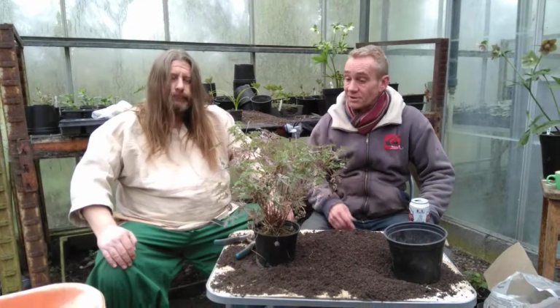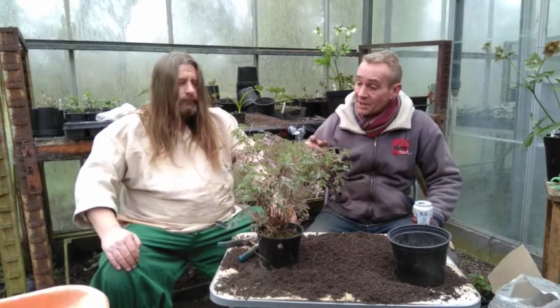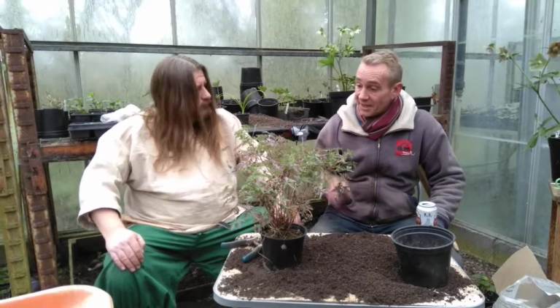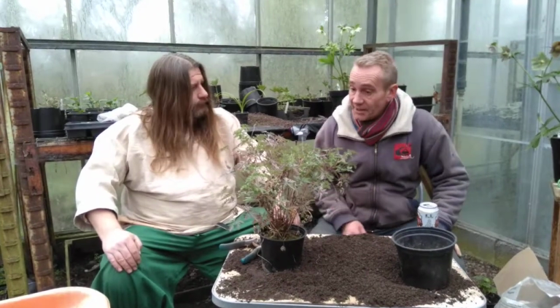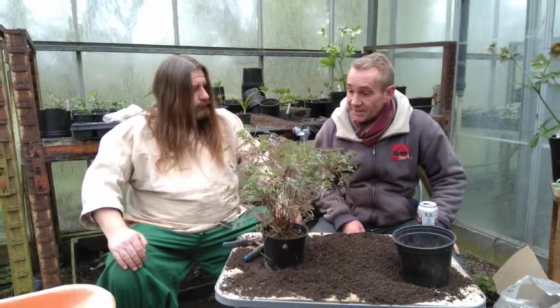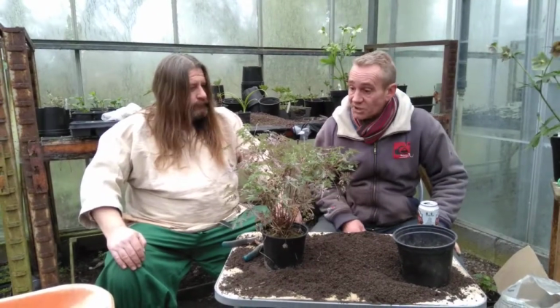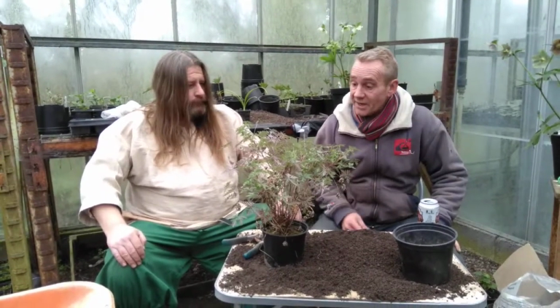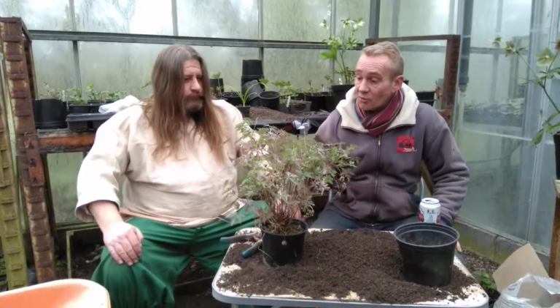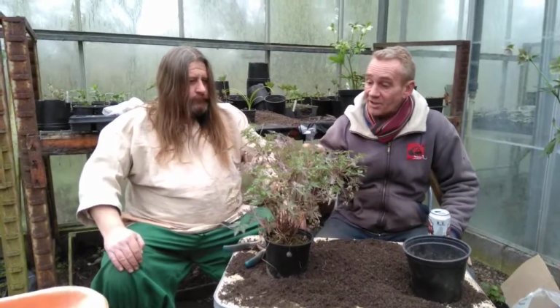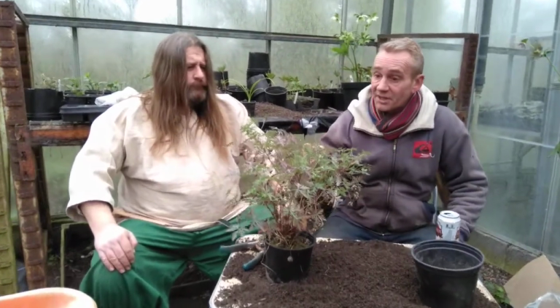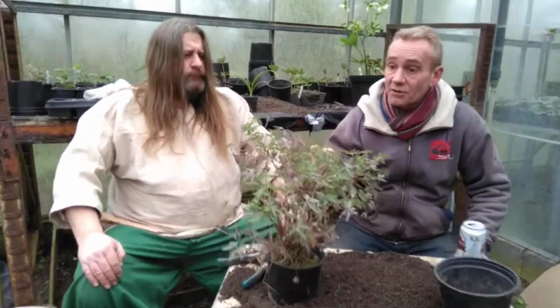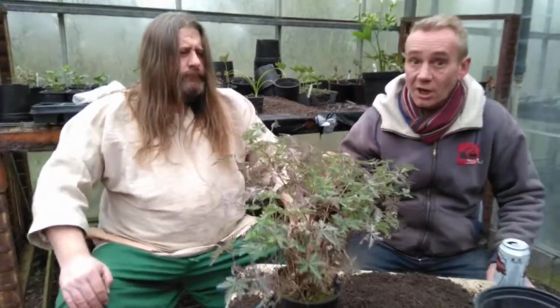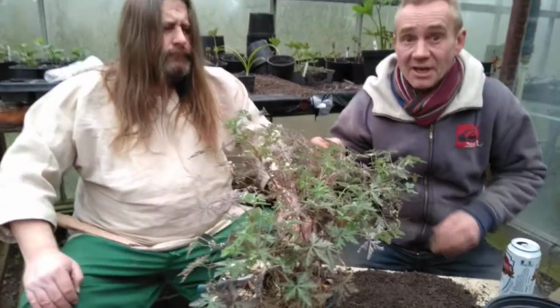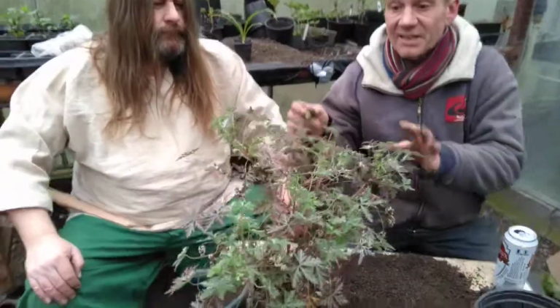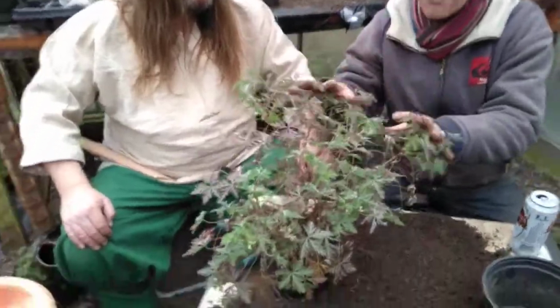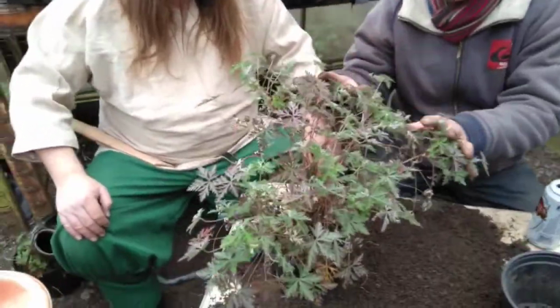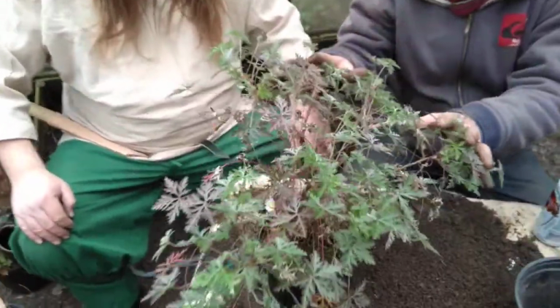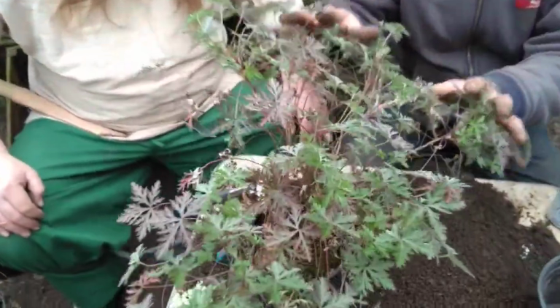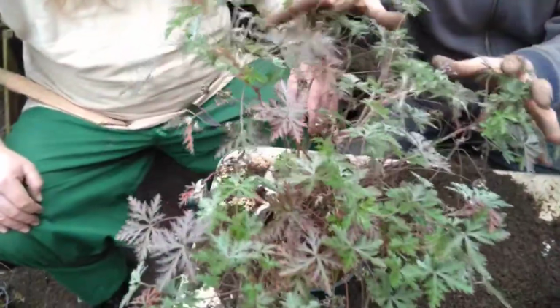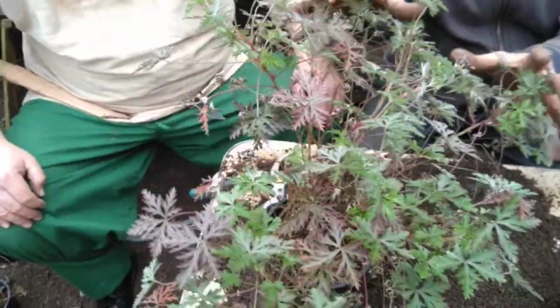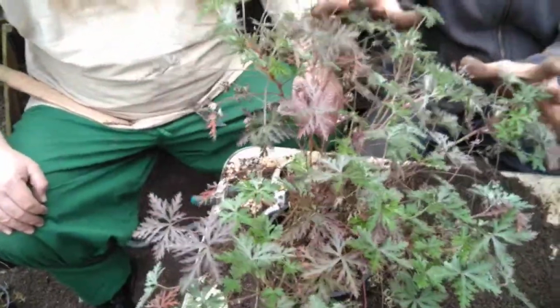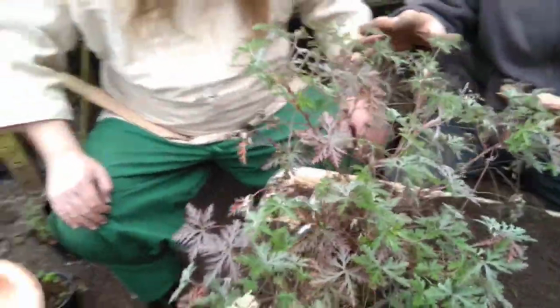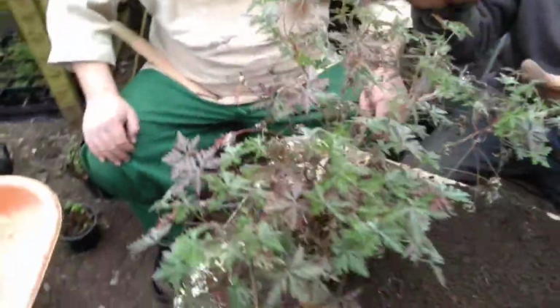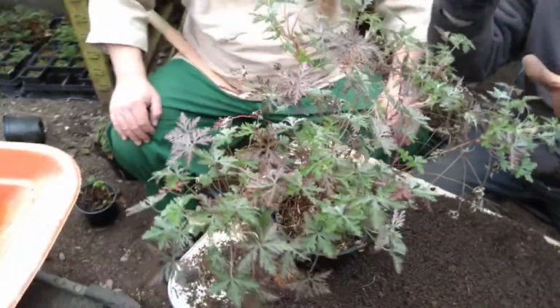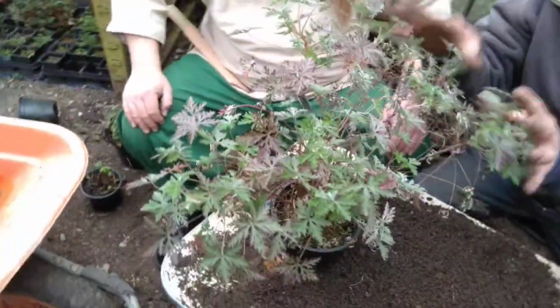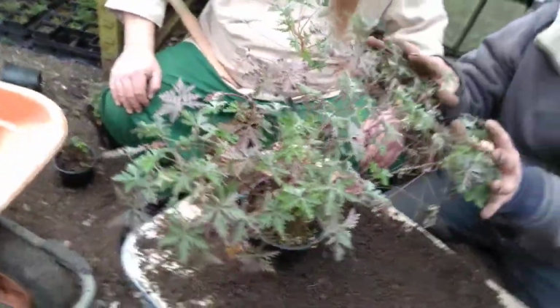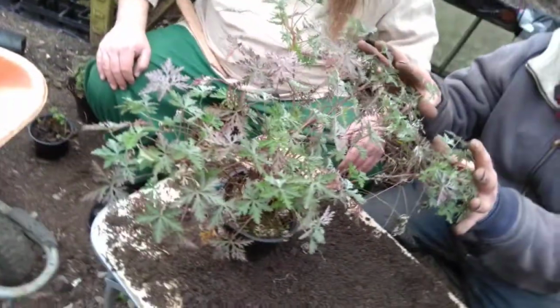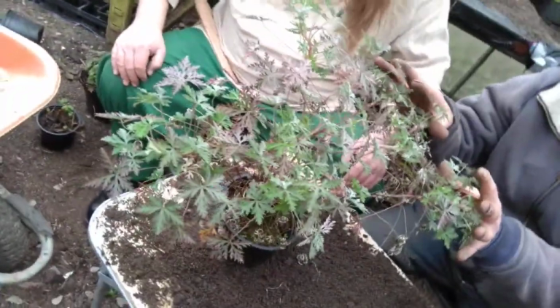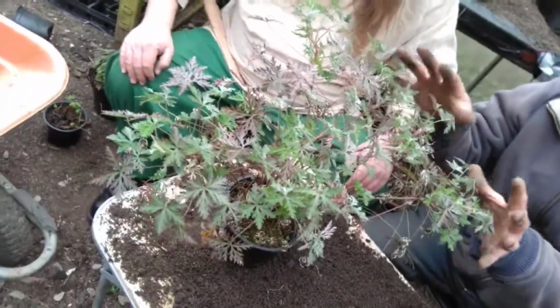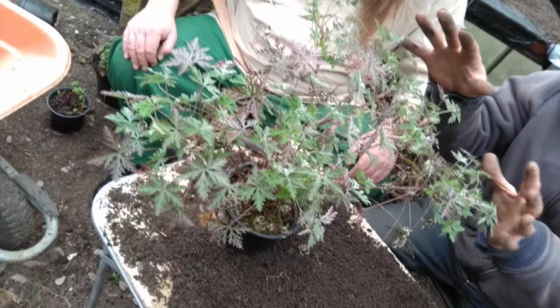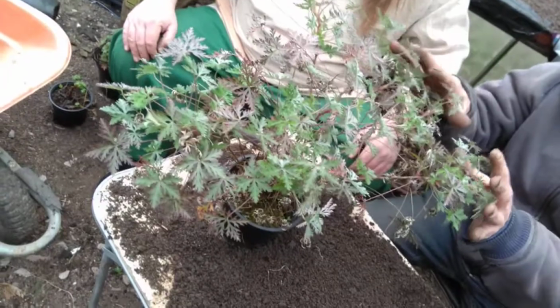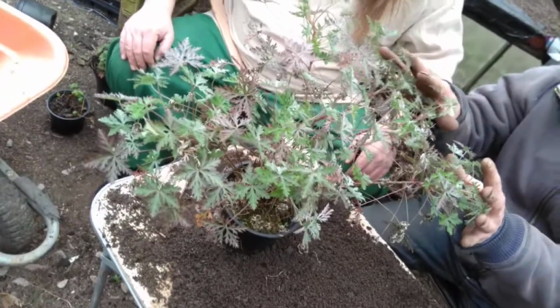Gunther, this here is a geranium robusta silver cloak. It's an evergreen geranium. It gets a bit leggy like this this time of year. It has the most beautiful purple flowers in sort of late summer.